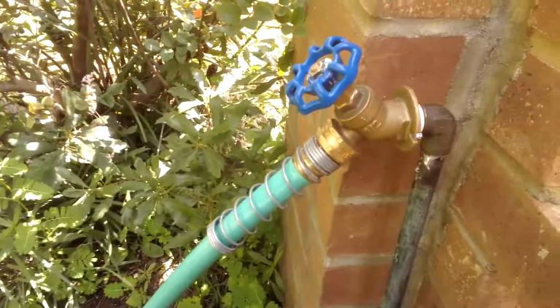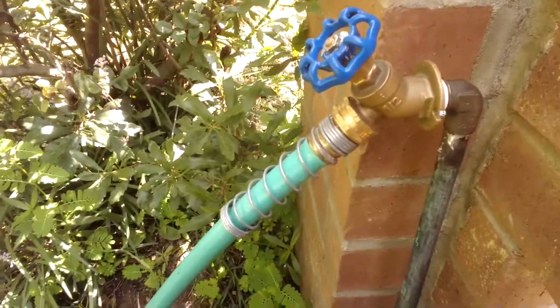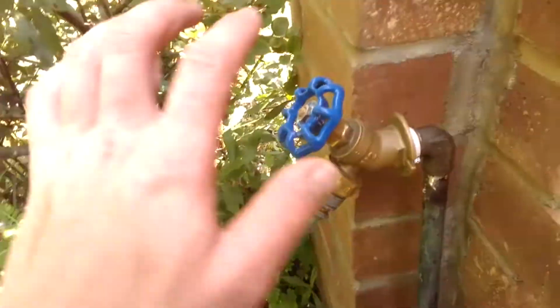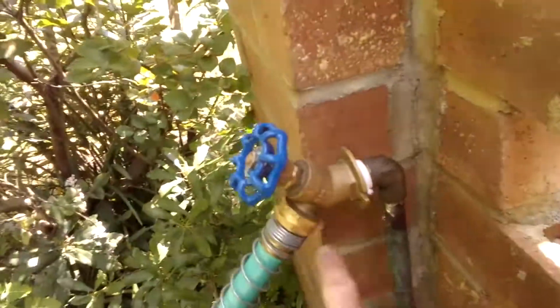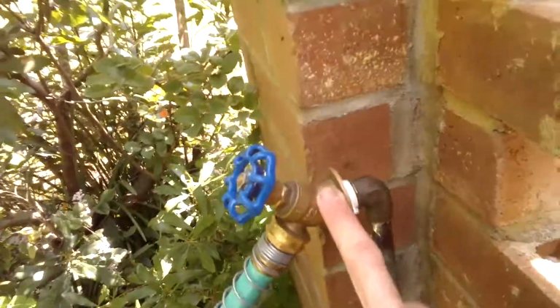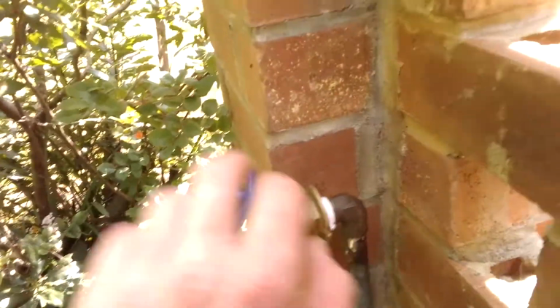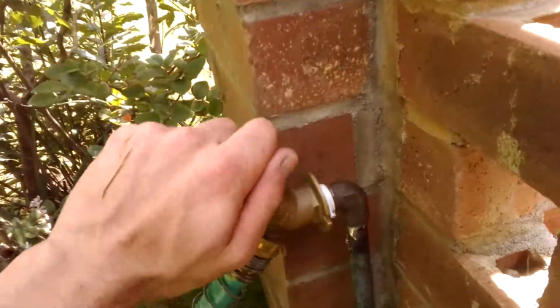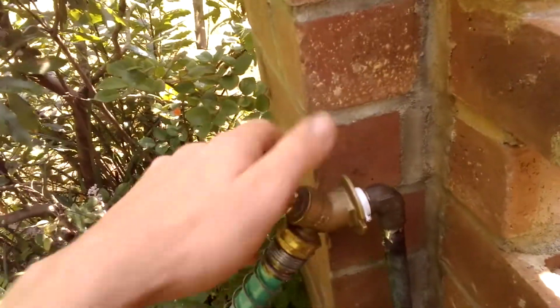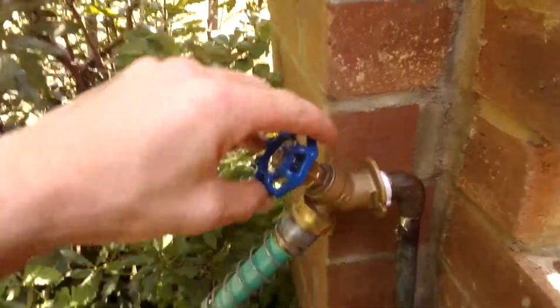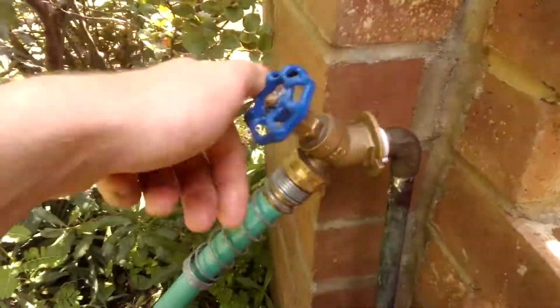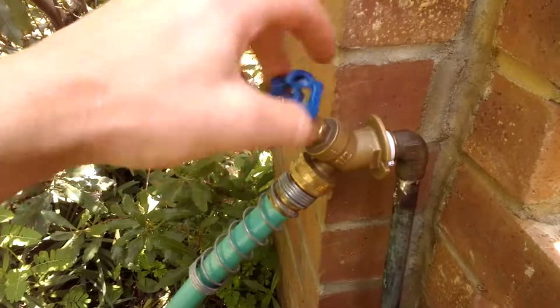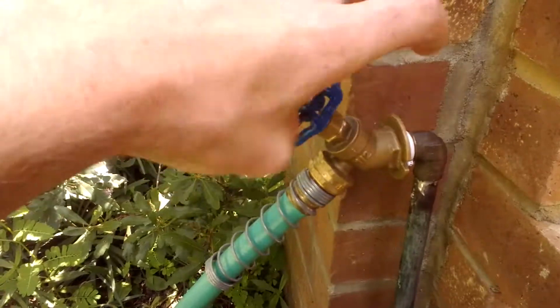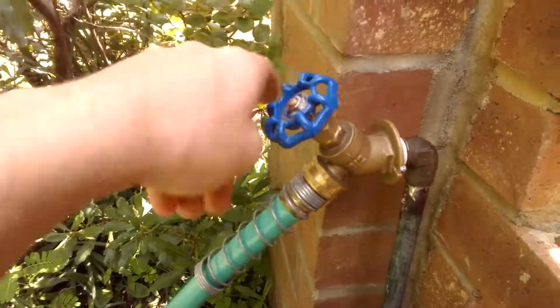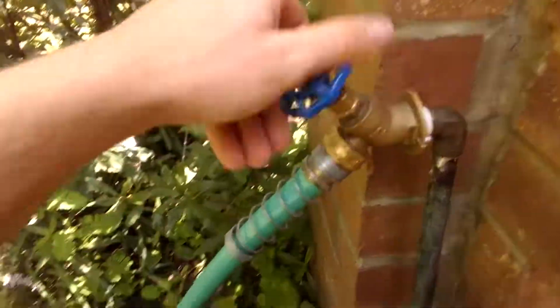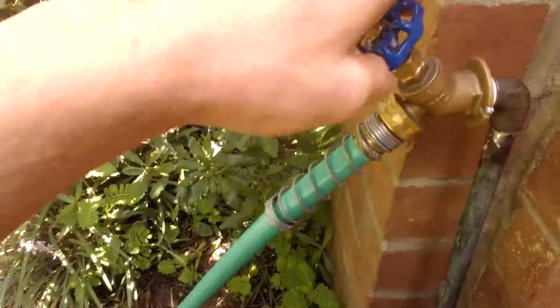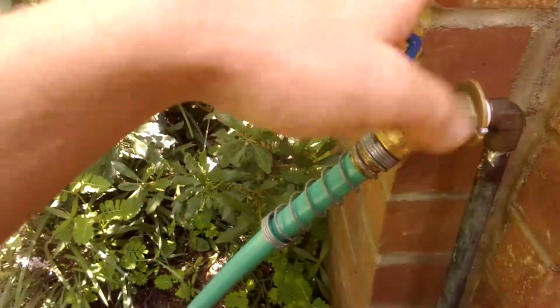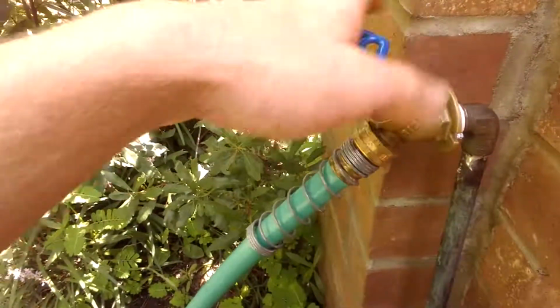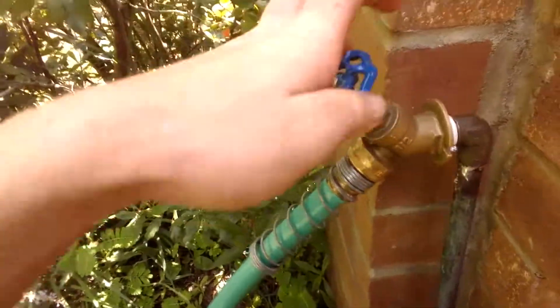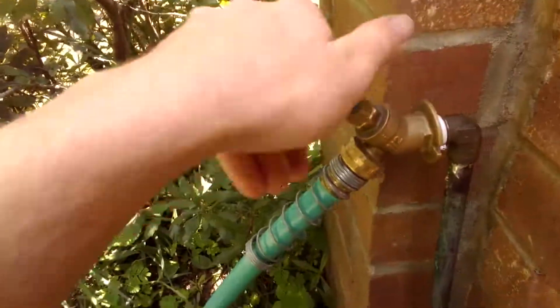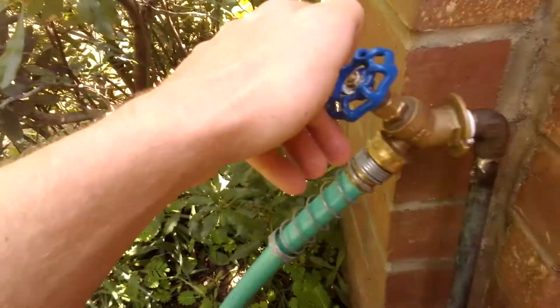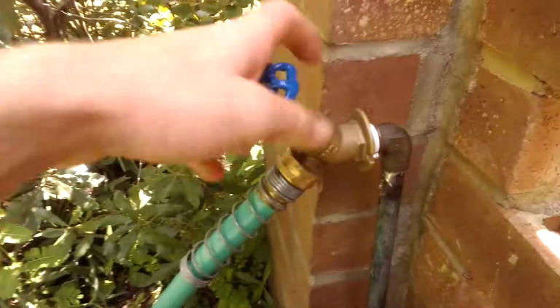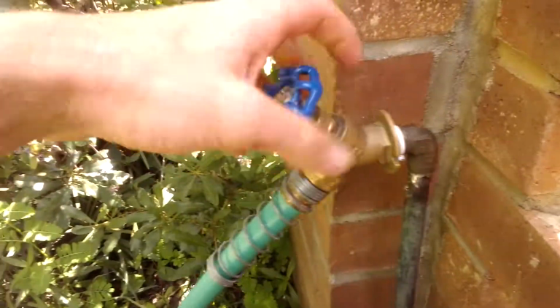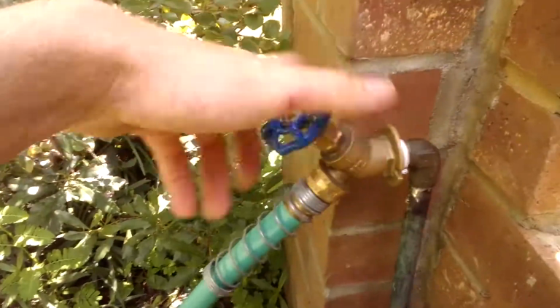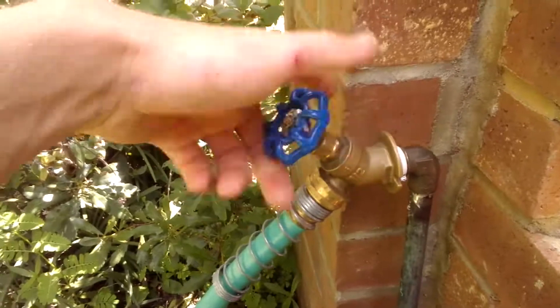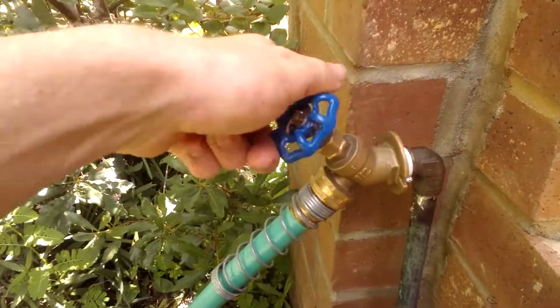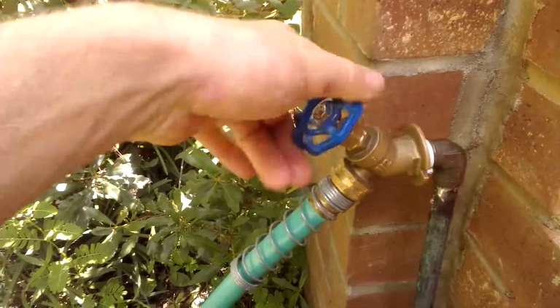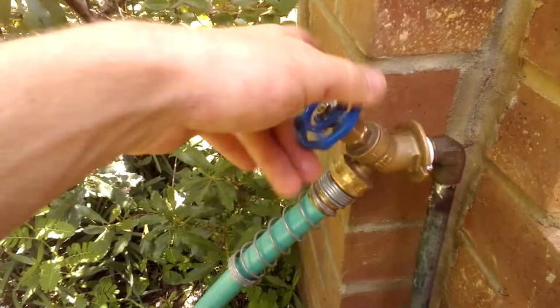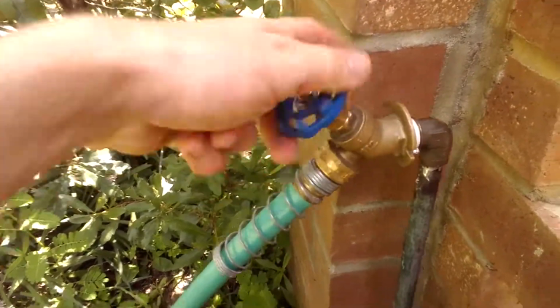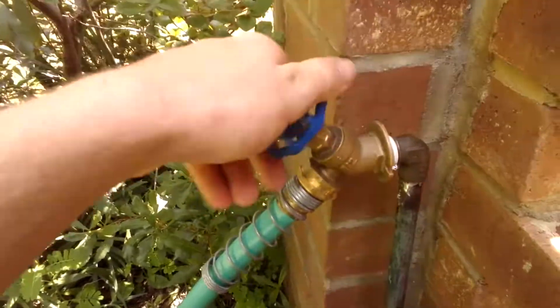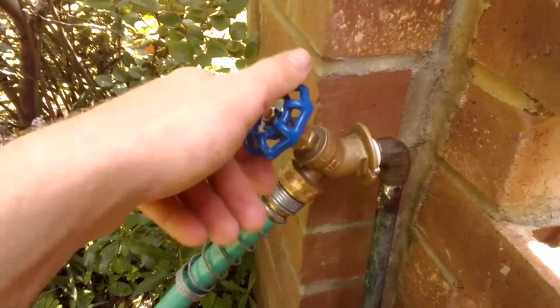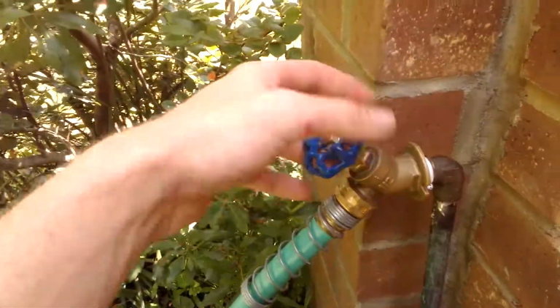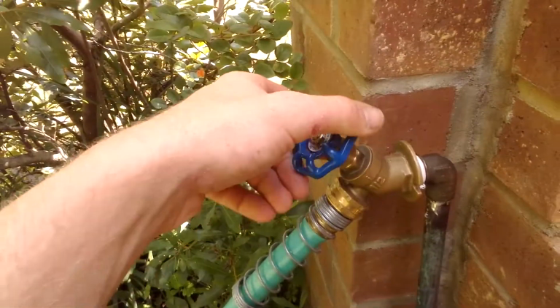I got the hose at Ace Hardware and the hose bib at Lowe's. Let me turn this on — okay, turn it off. I still need to put a vacuum breaker around here.